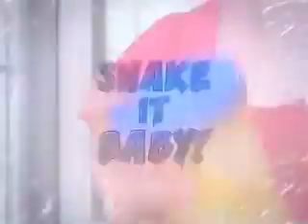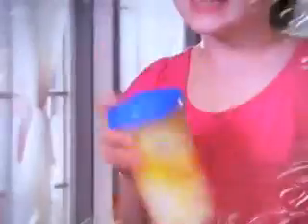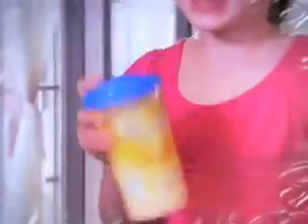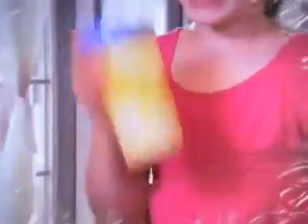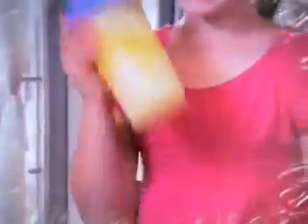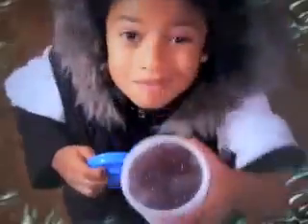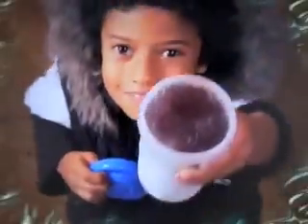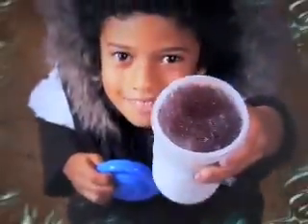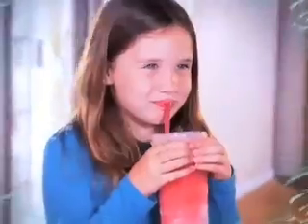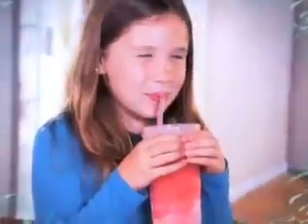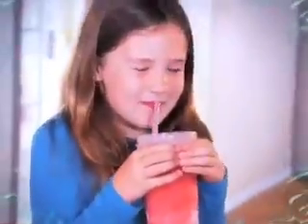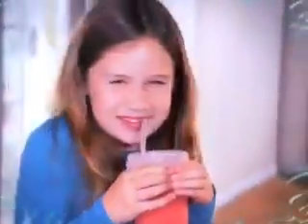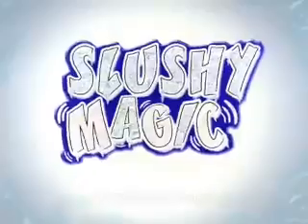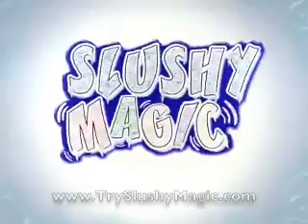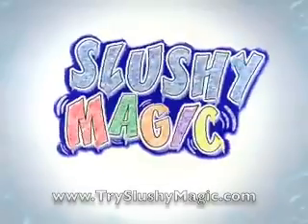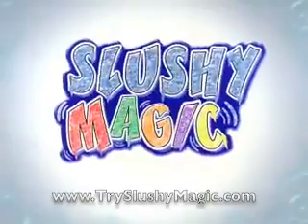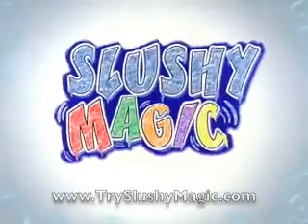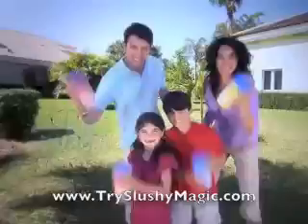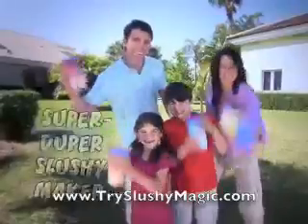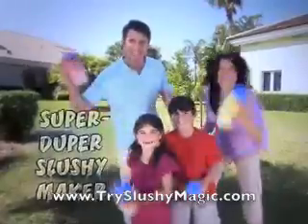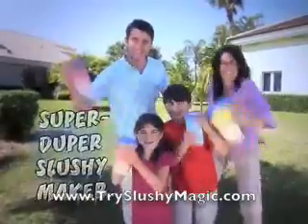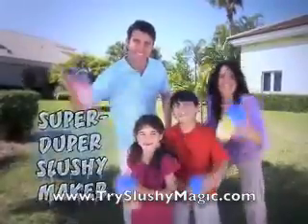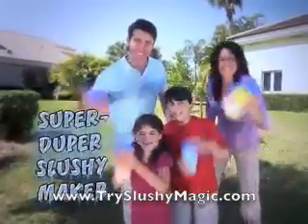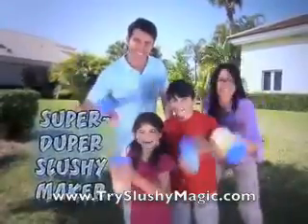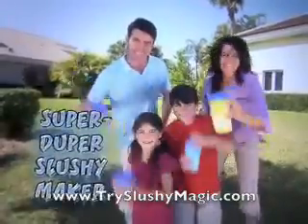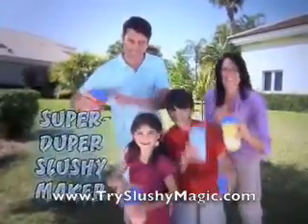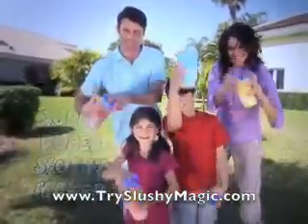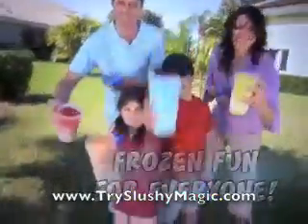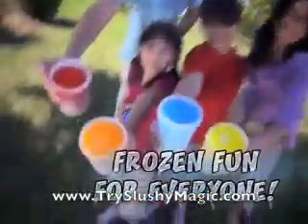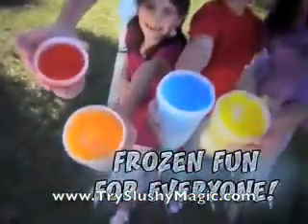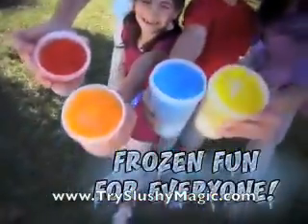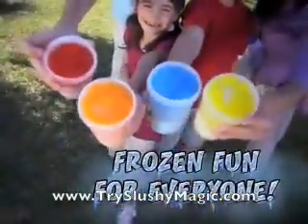What's shaky, chilly, and makes you silly? Slushy Magic! The Super Duper Slushy Maker! That's frozen fun for everyone!